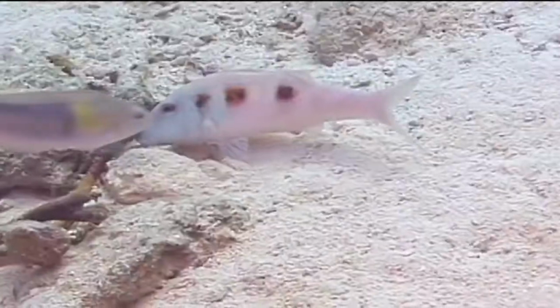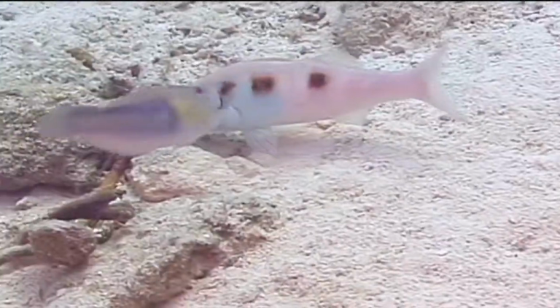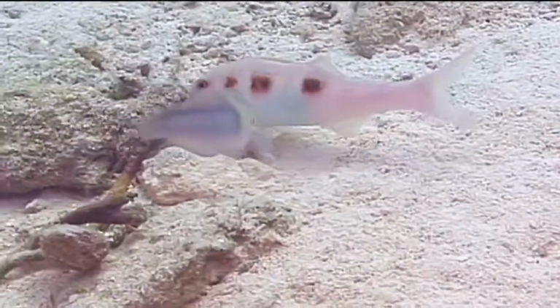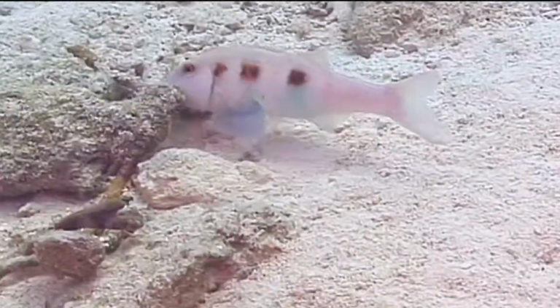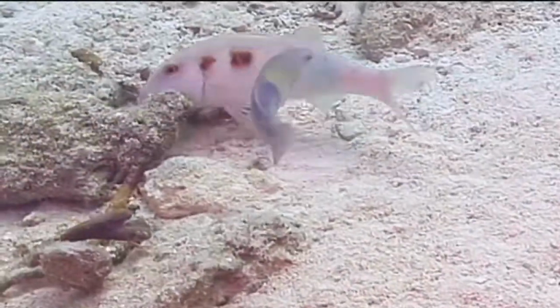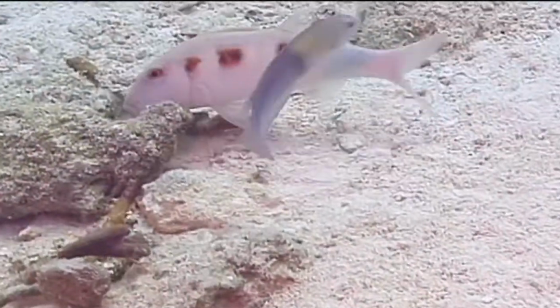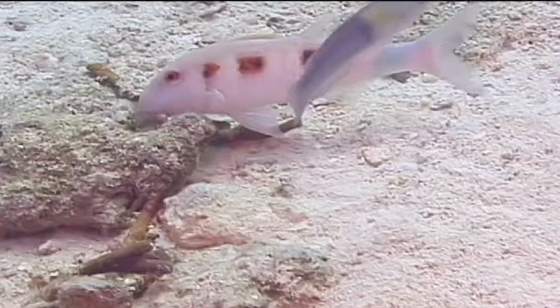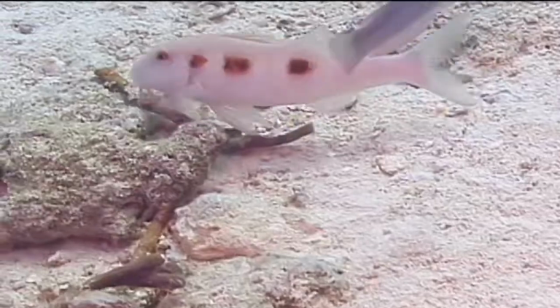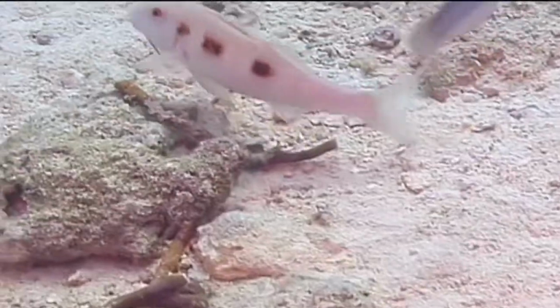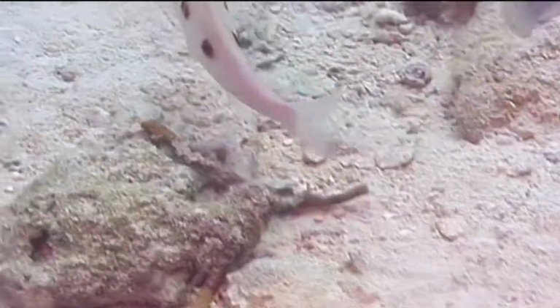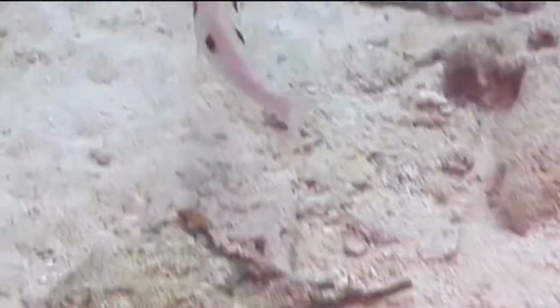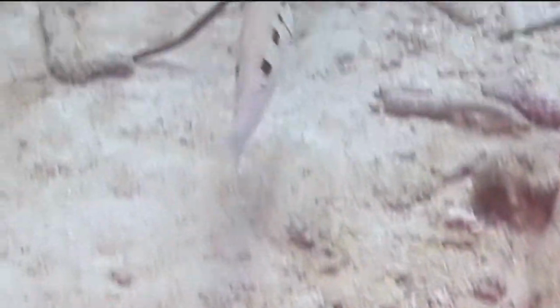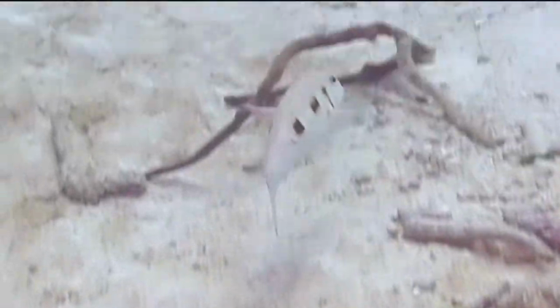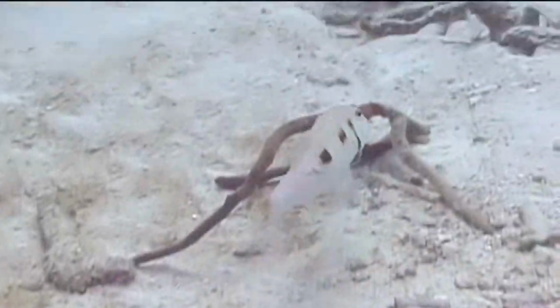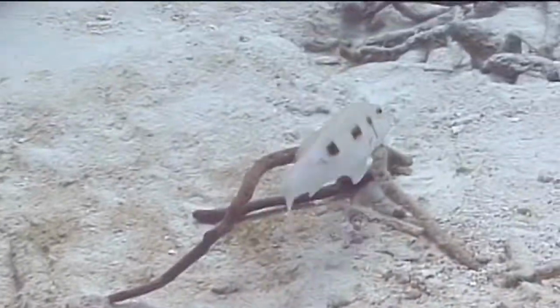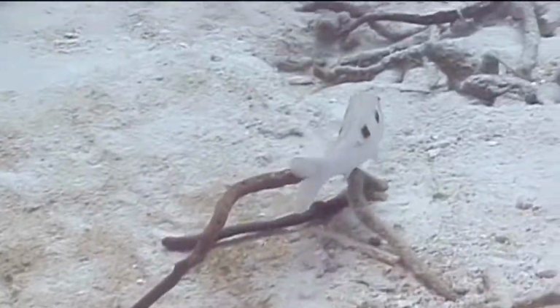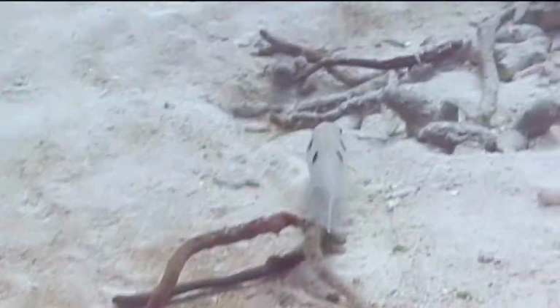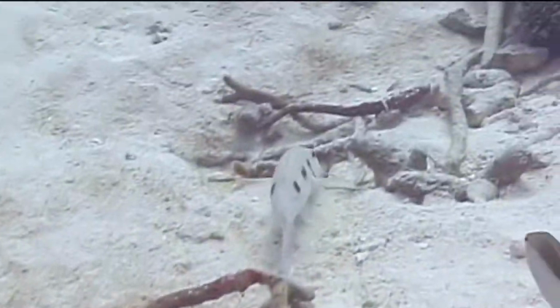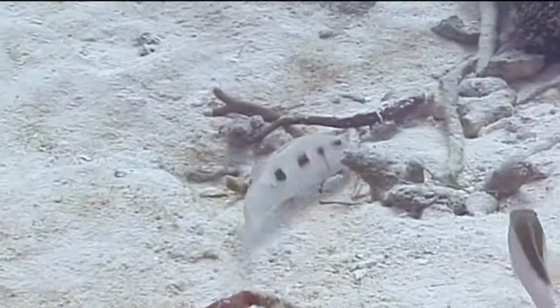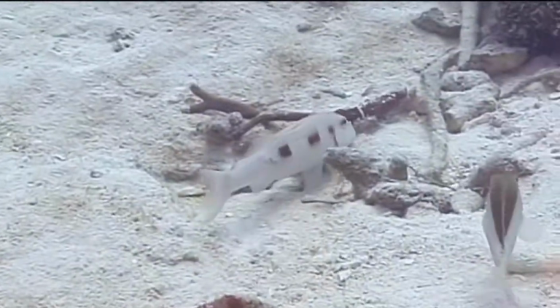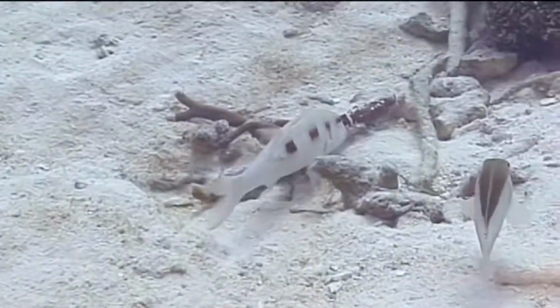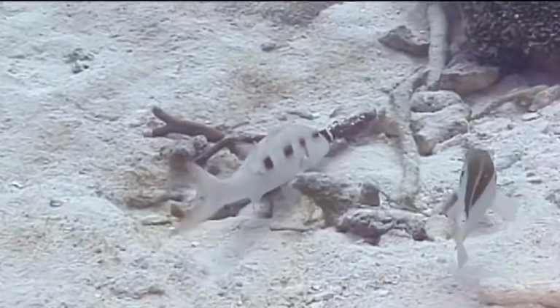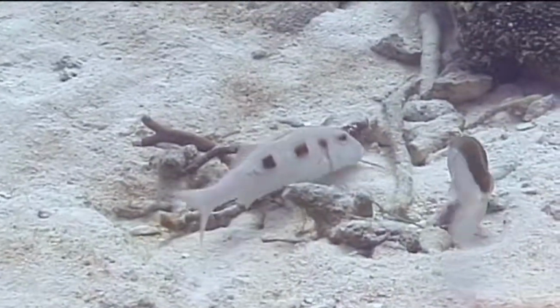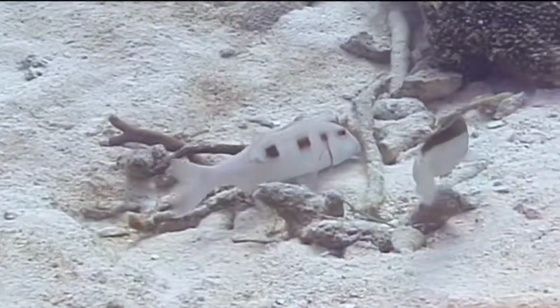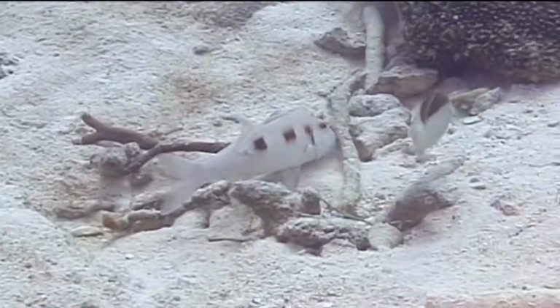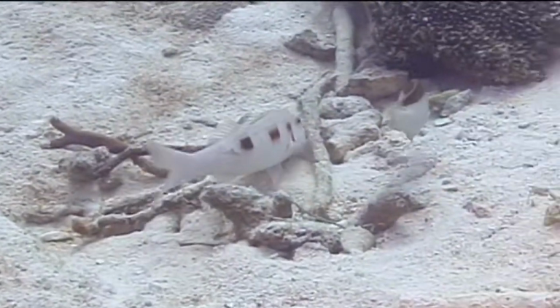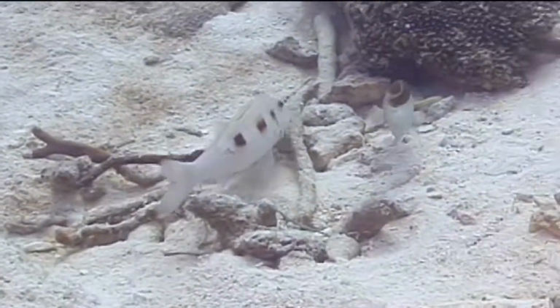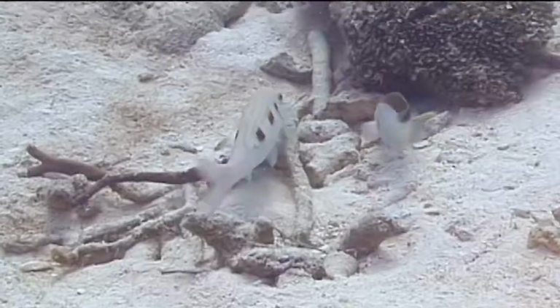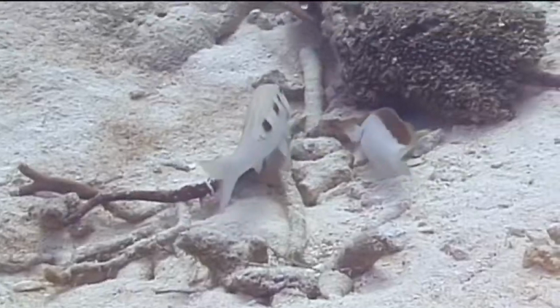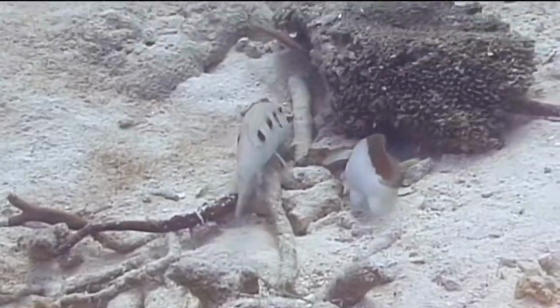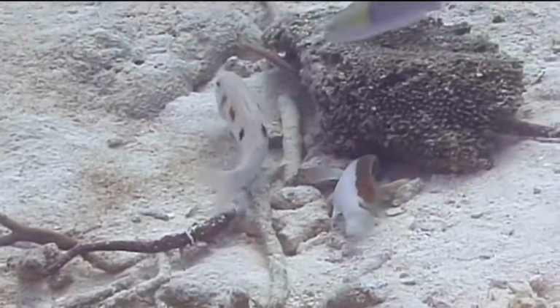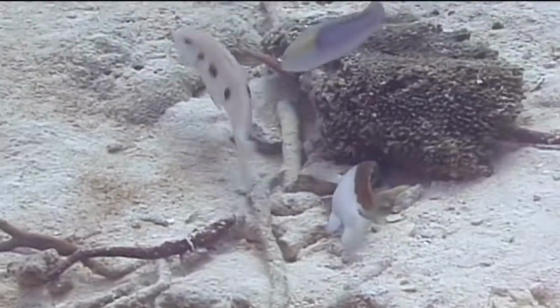They do this in hopes that something the goatfish scares up as it stirs through the sand and rubble will be missed by the goatfish and become dinner for the followers.